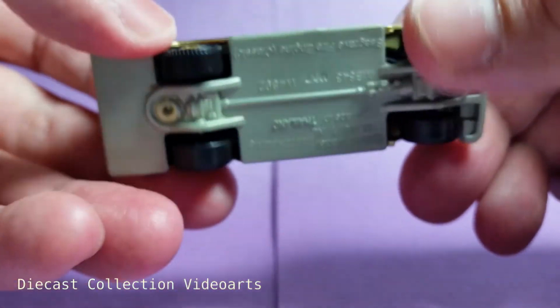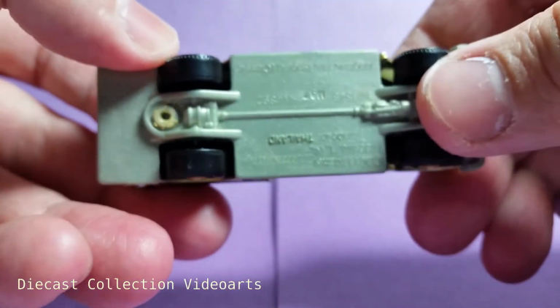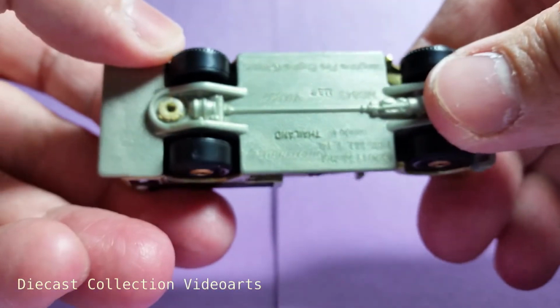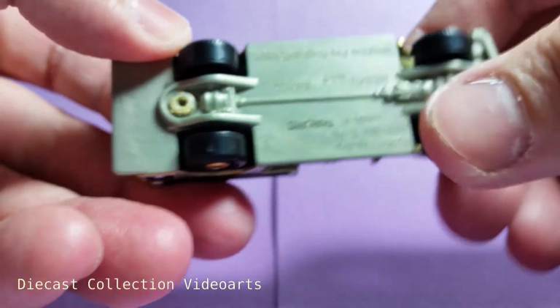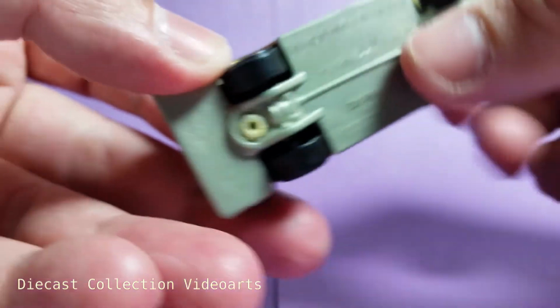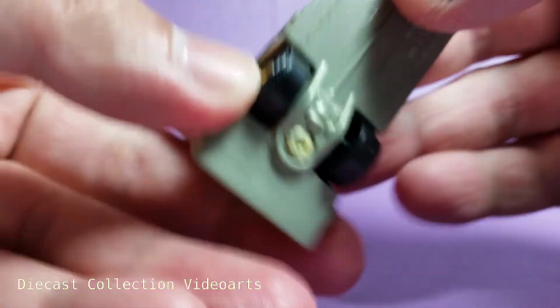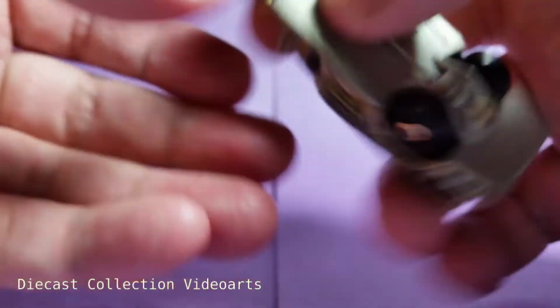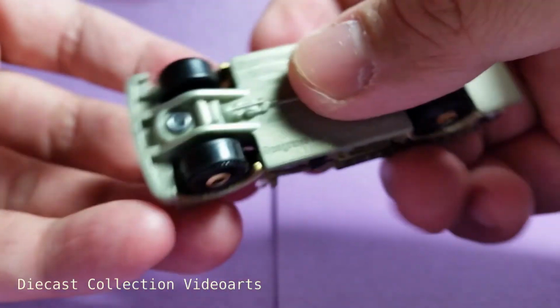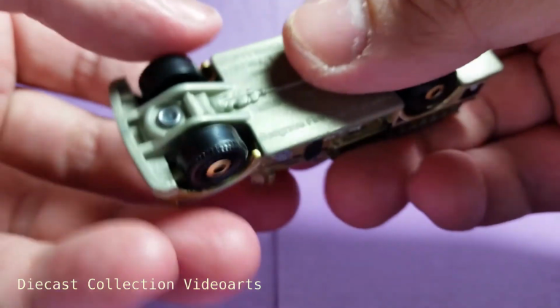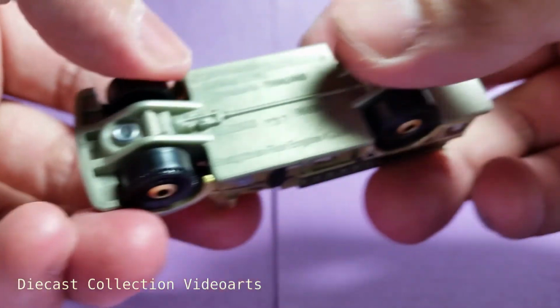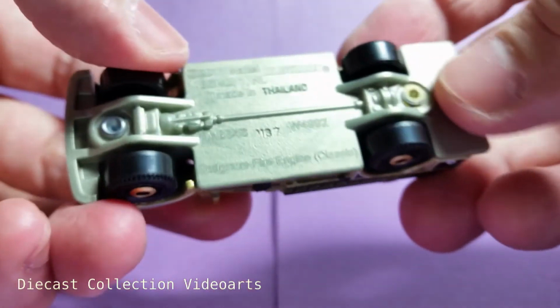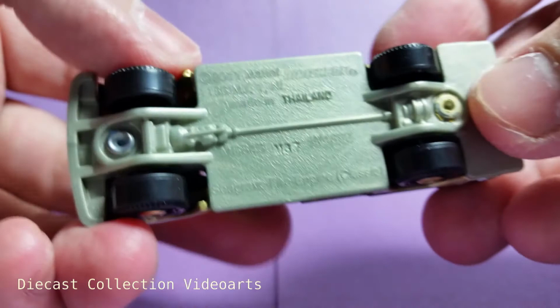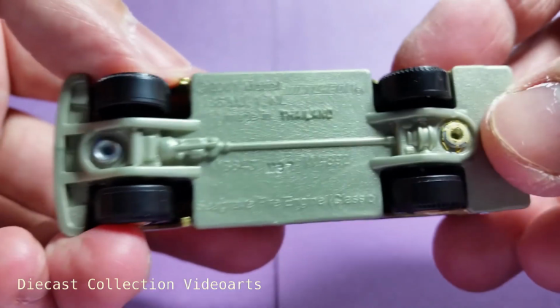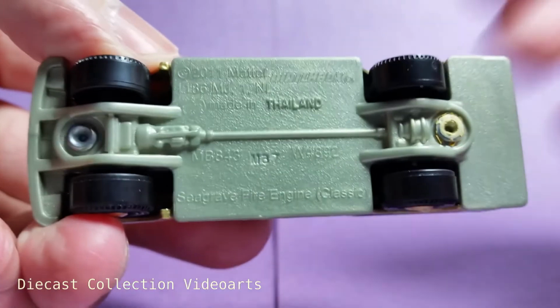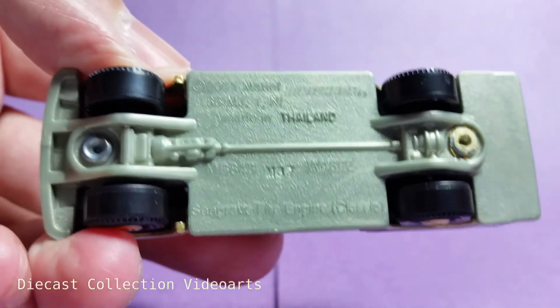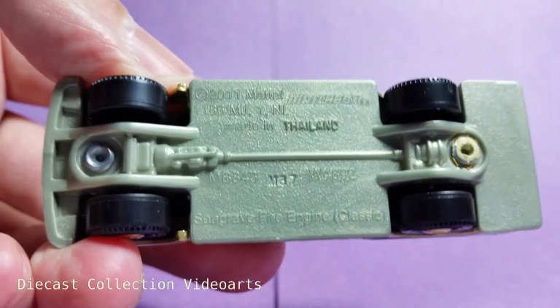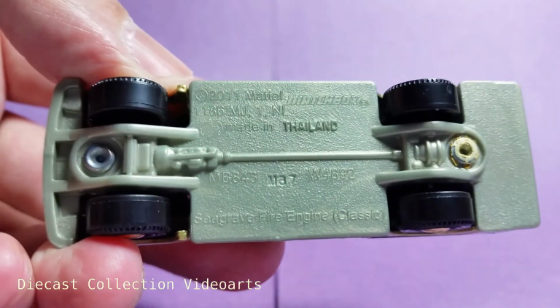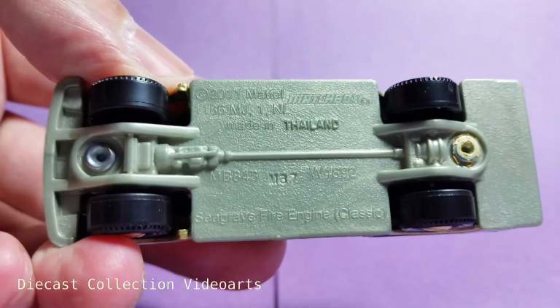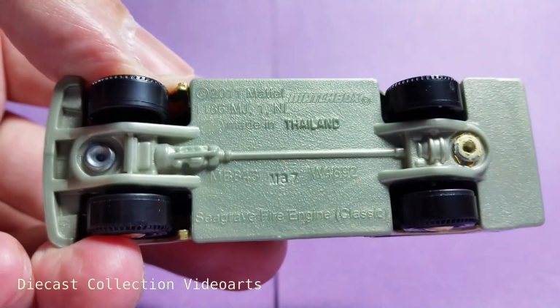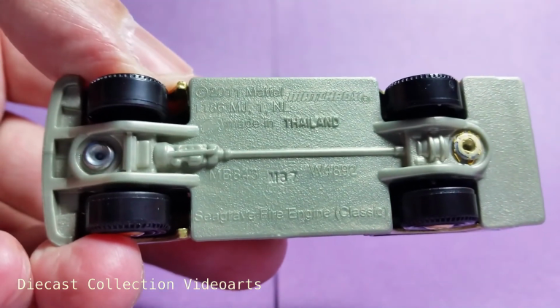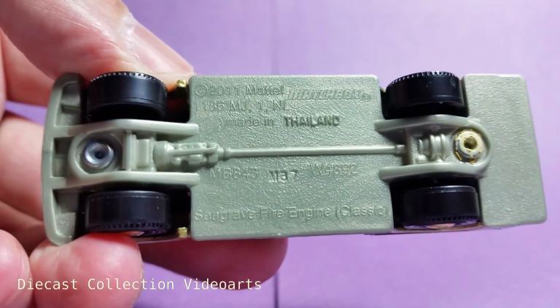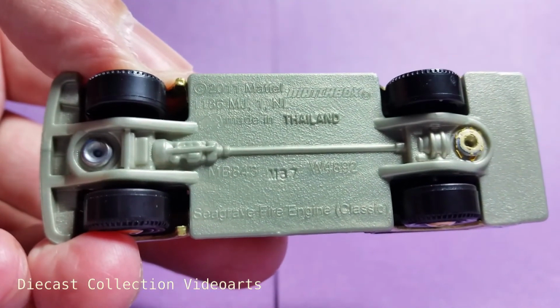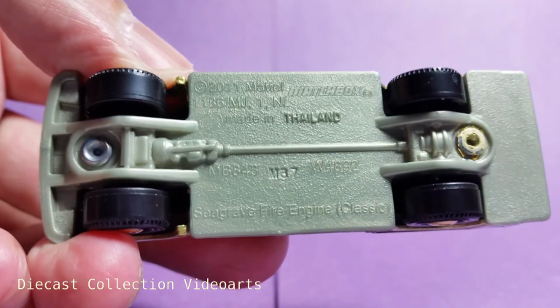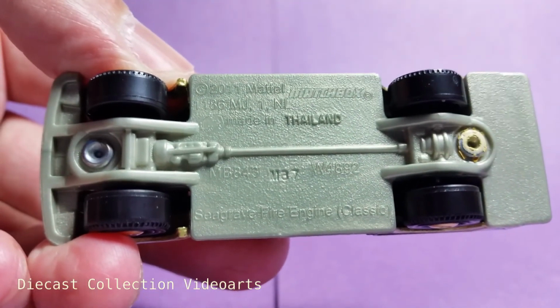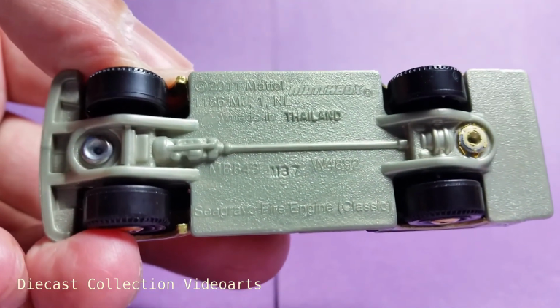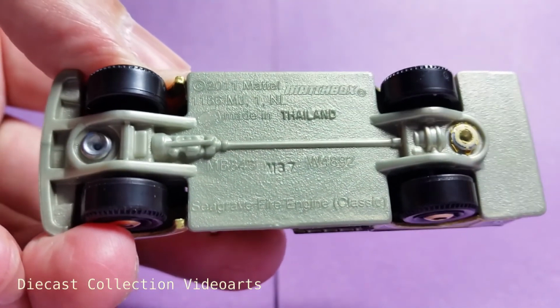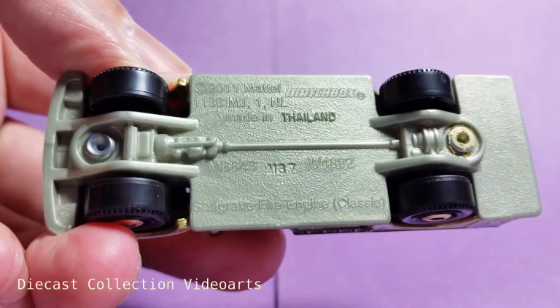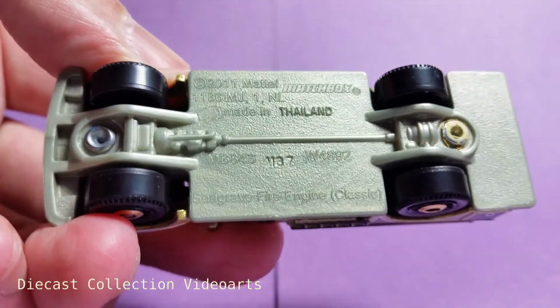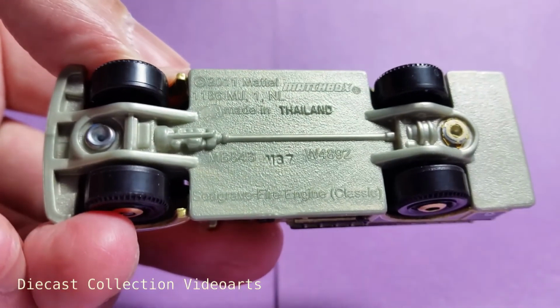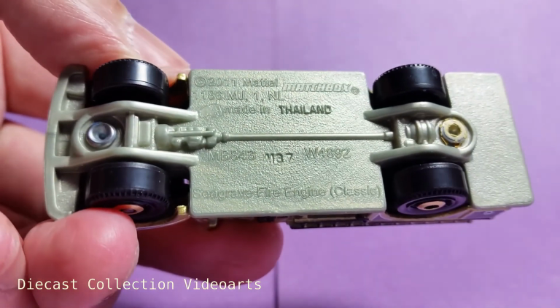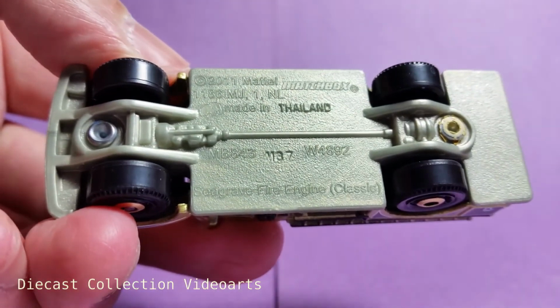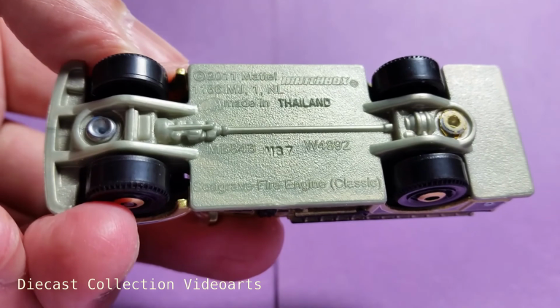Here's the bottom of the model — it shows details like the name and brand.